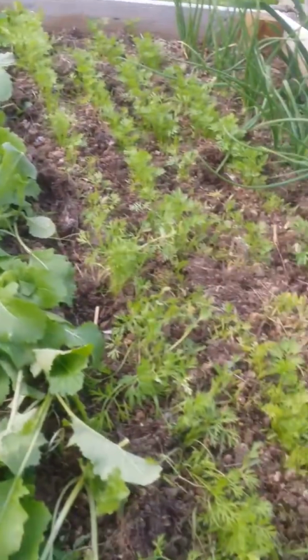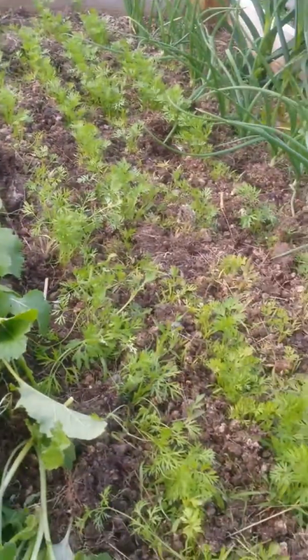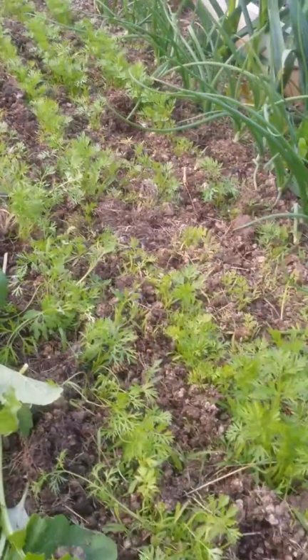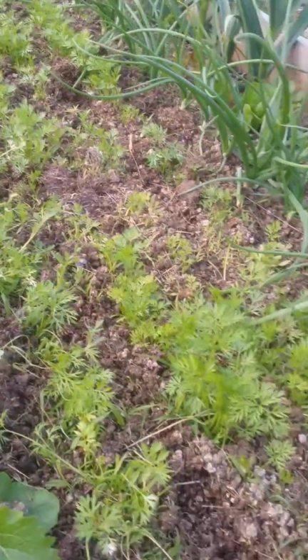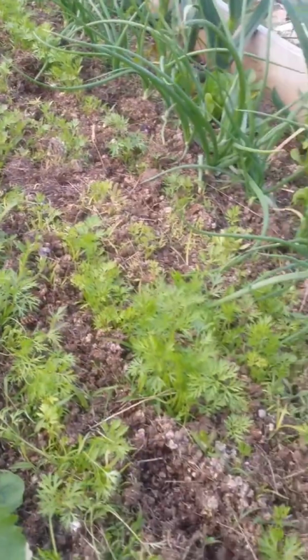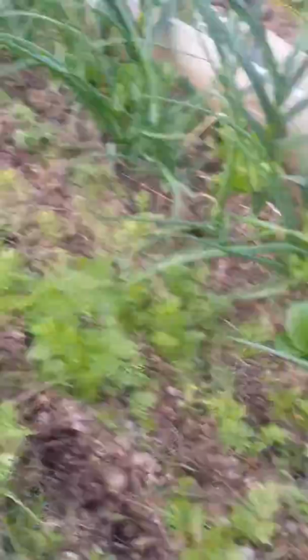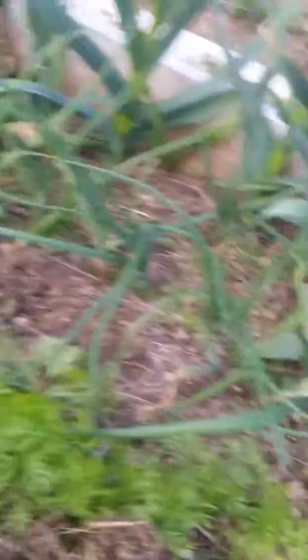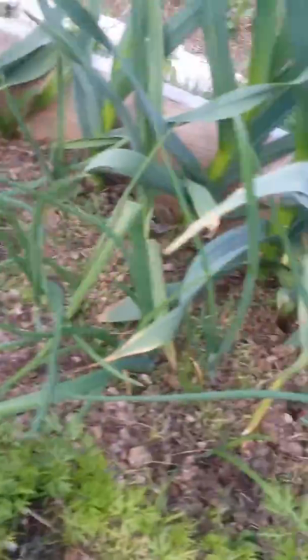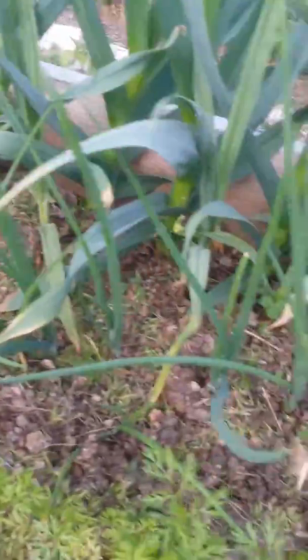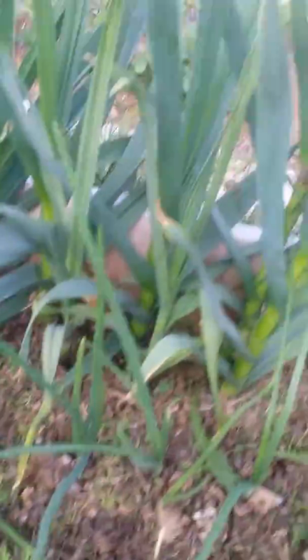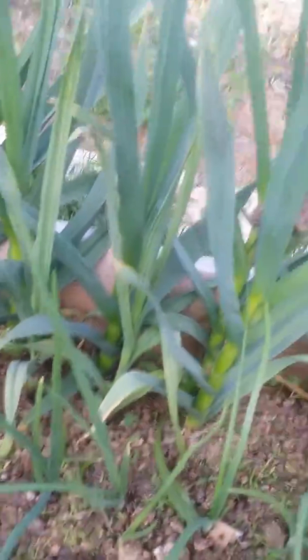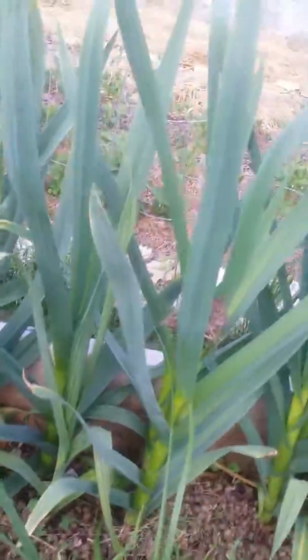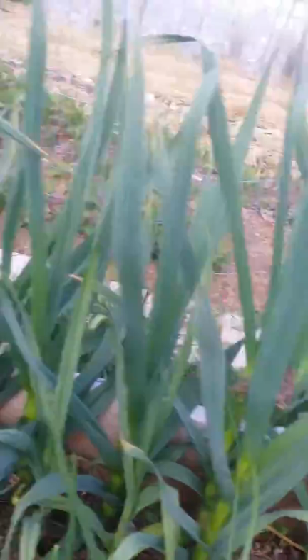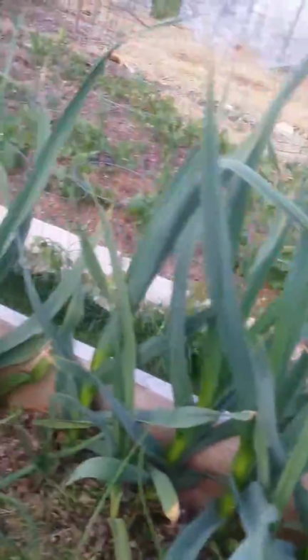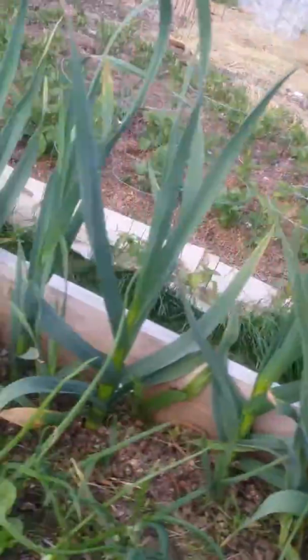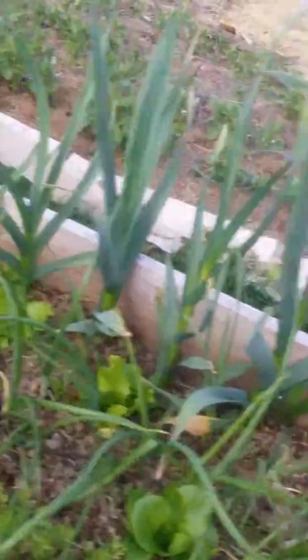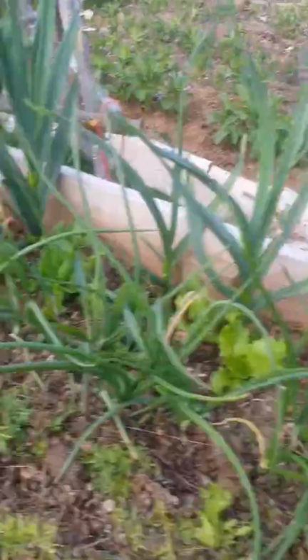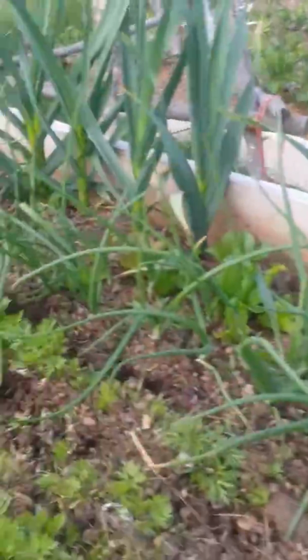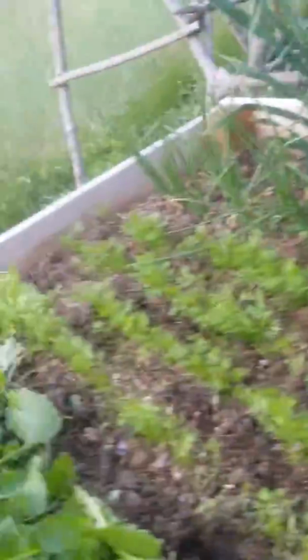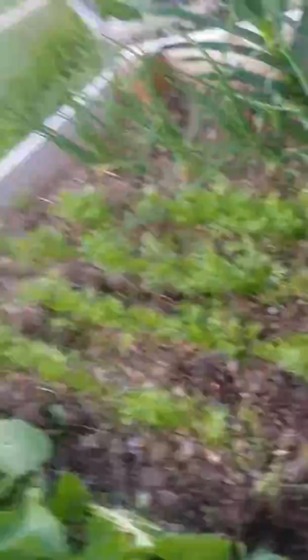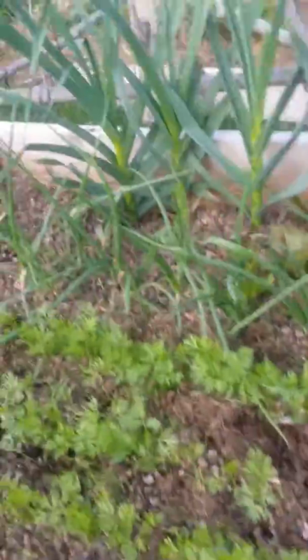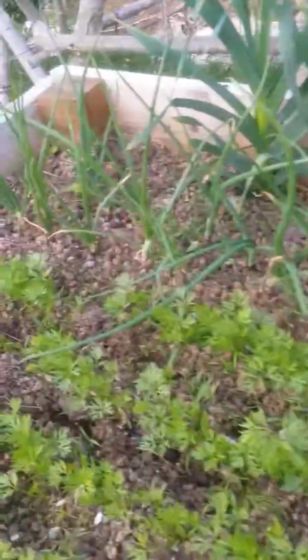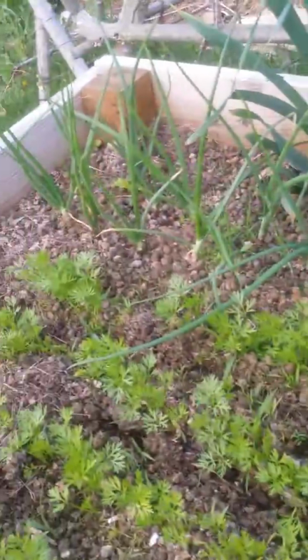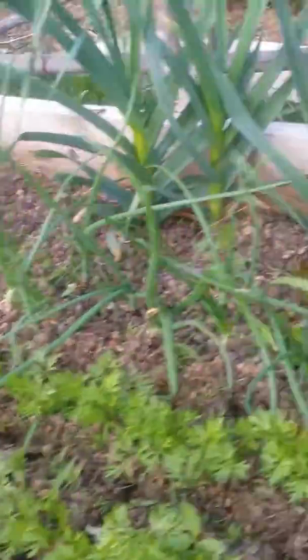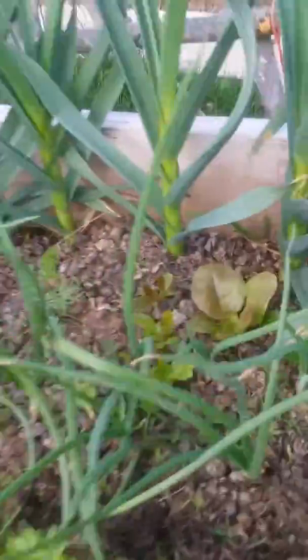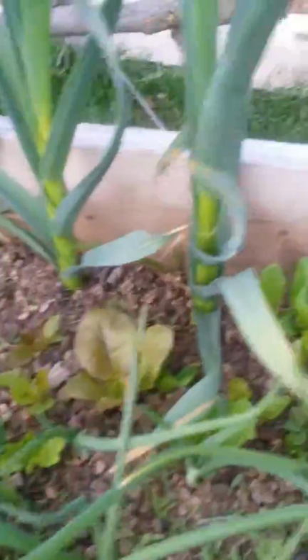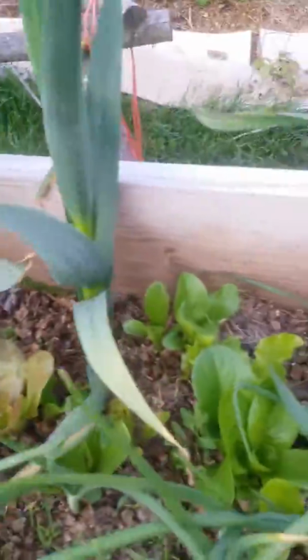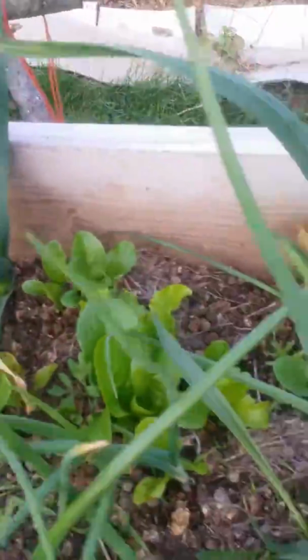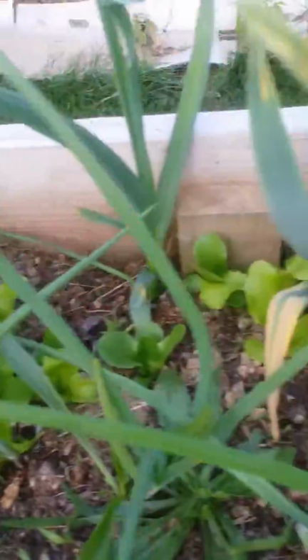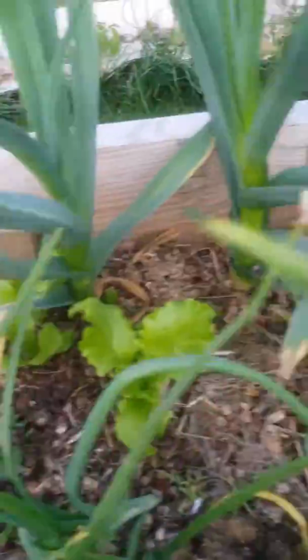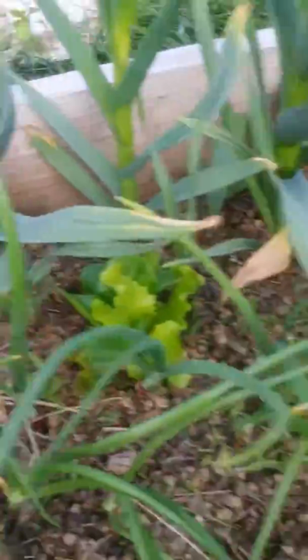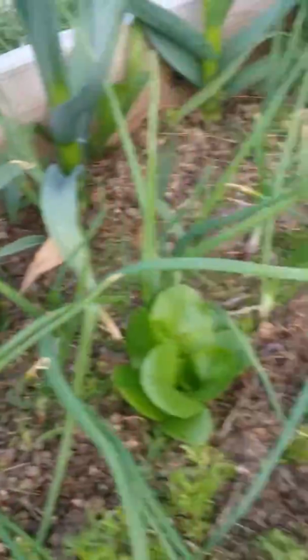Carrots are doing good. Onions. These back over here is the garlics. I've got some leaf lettuce planted kind of in between.